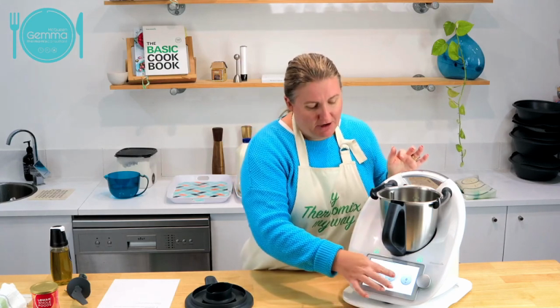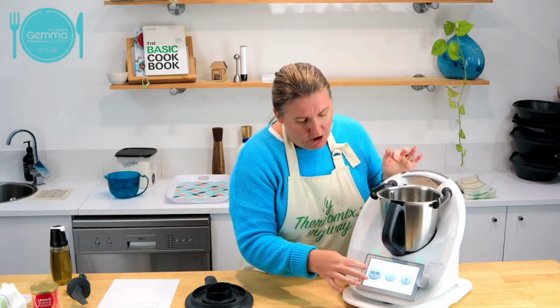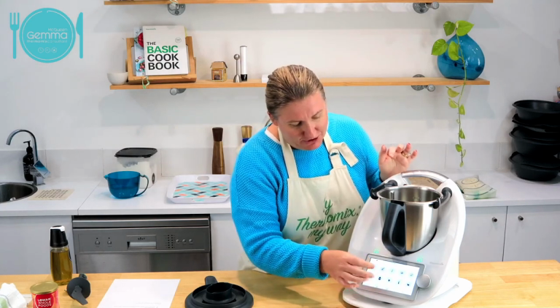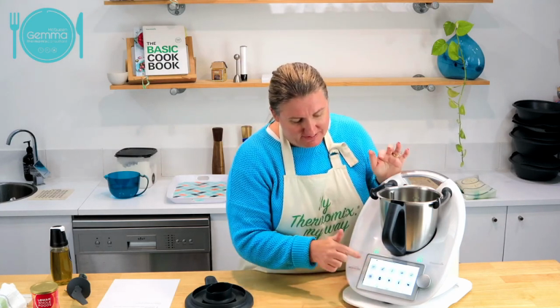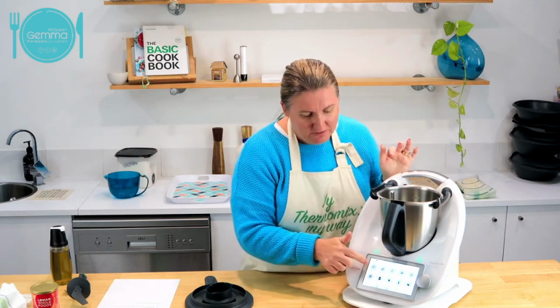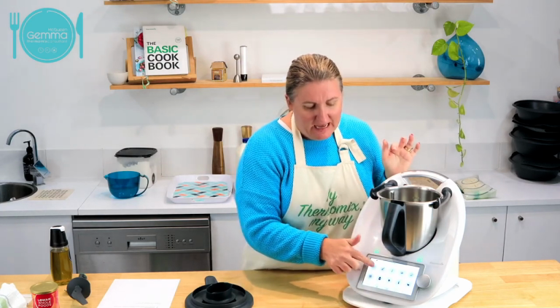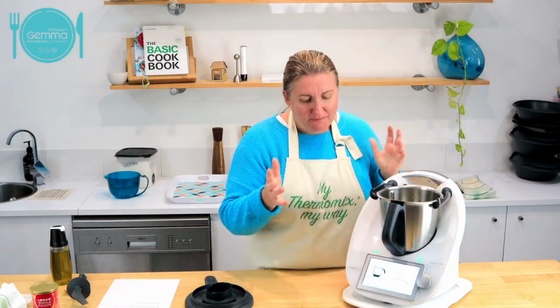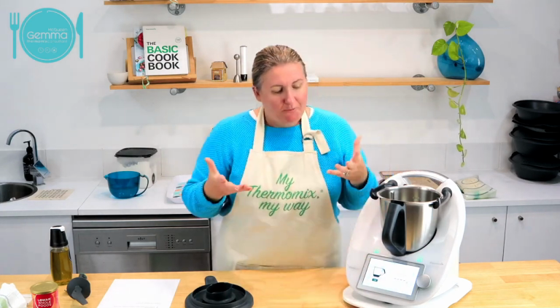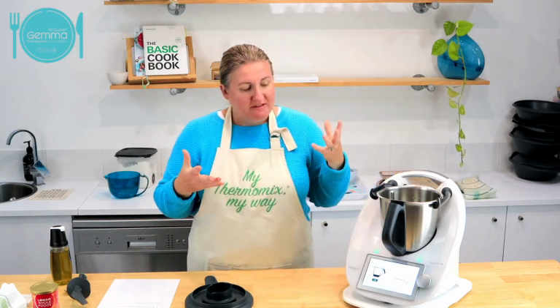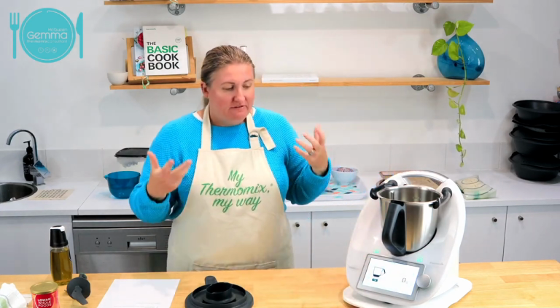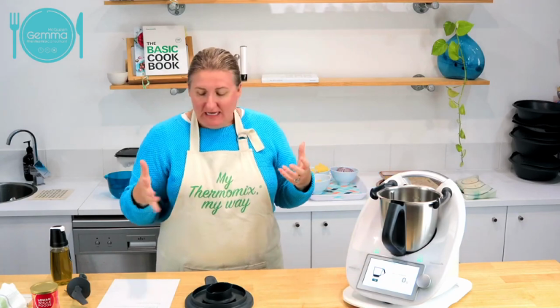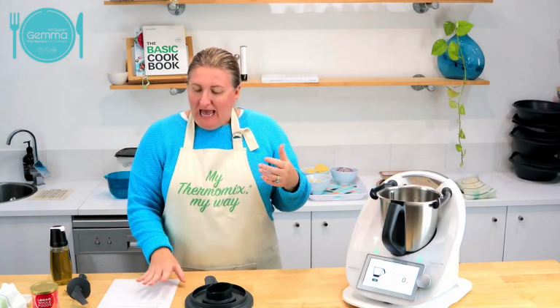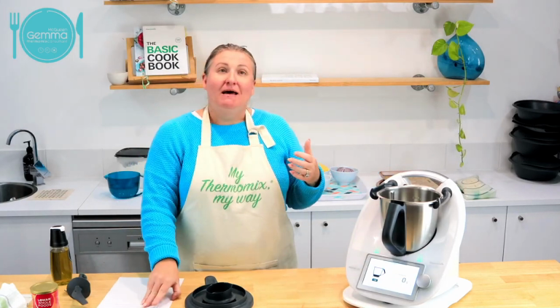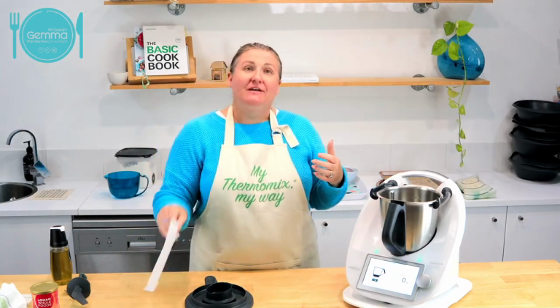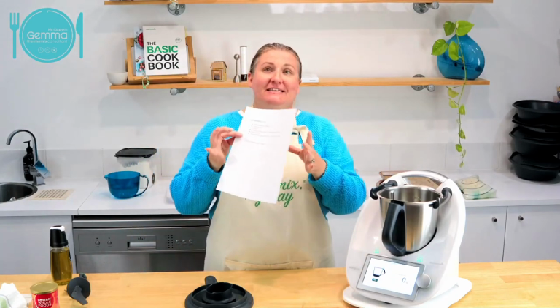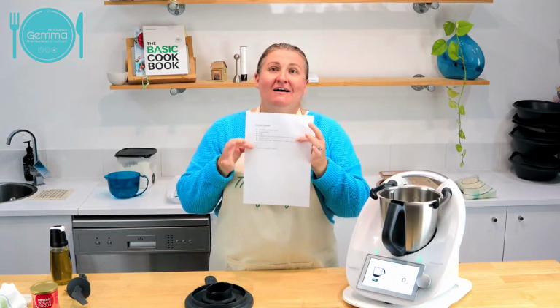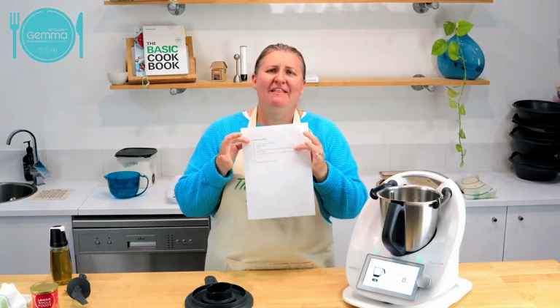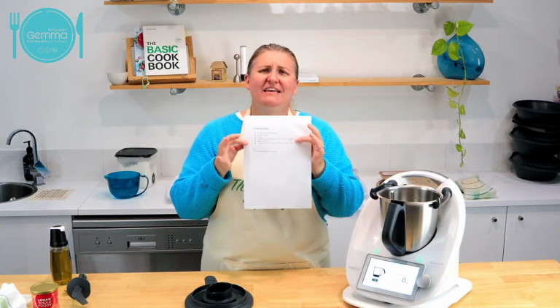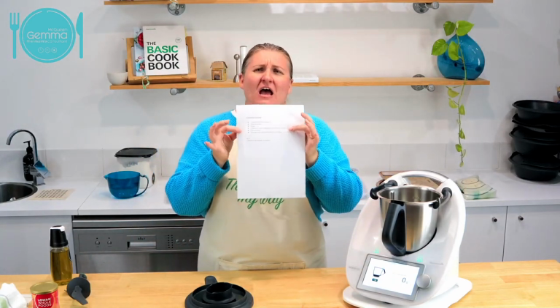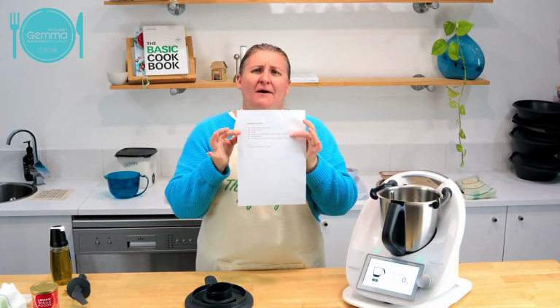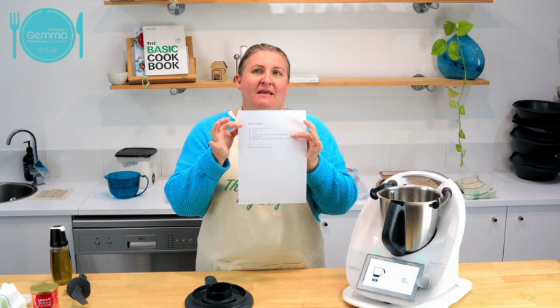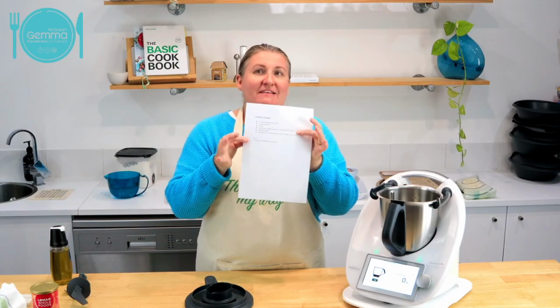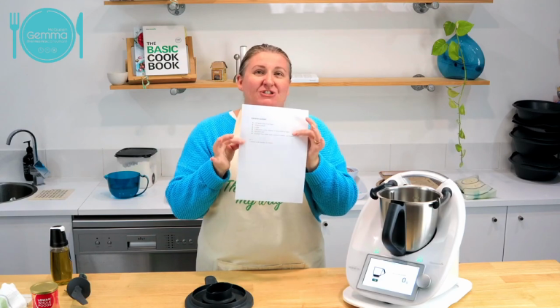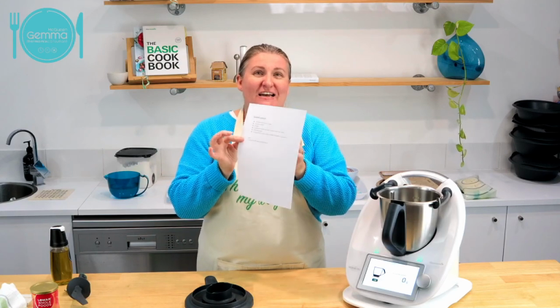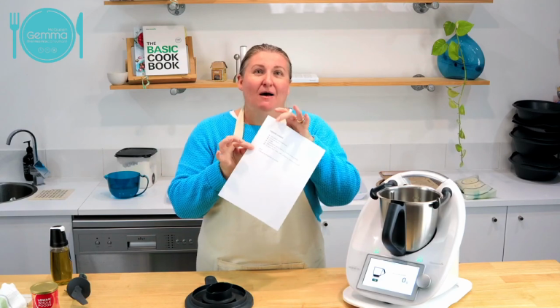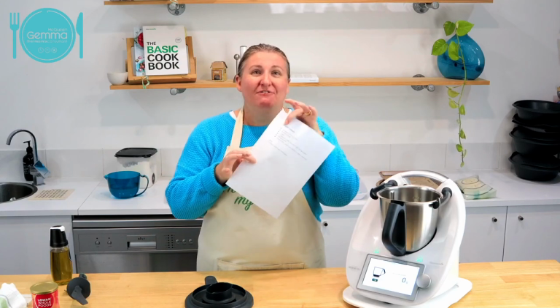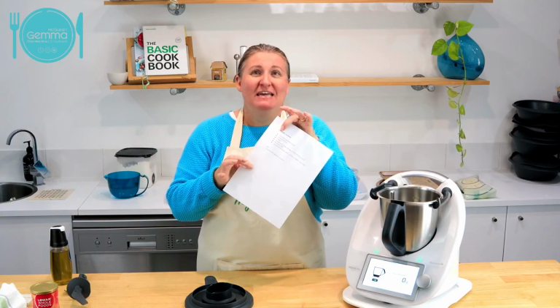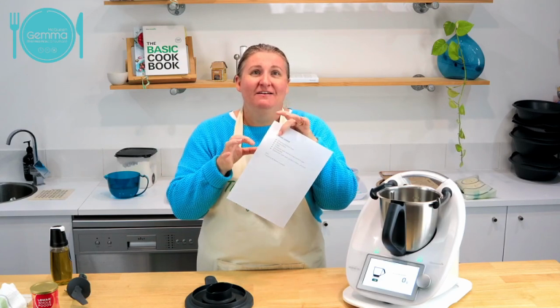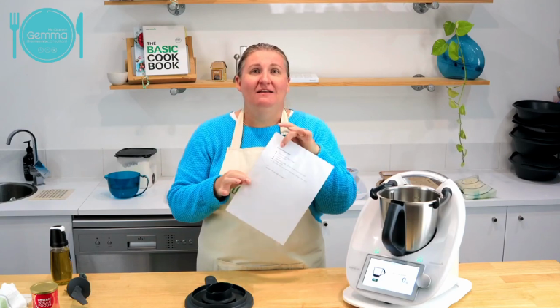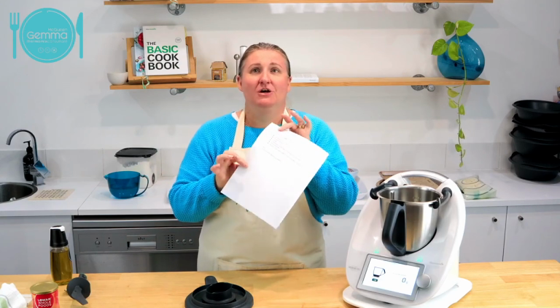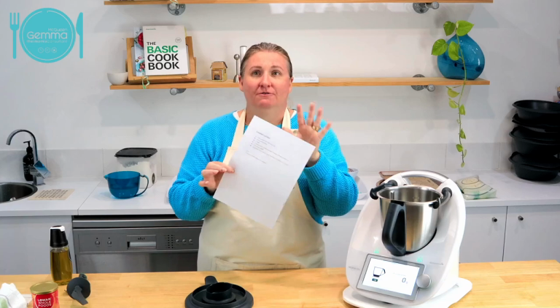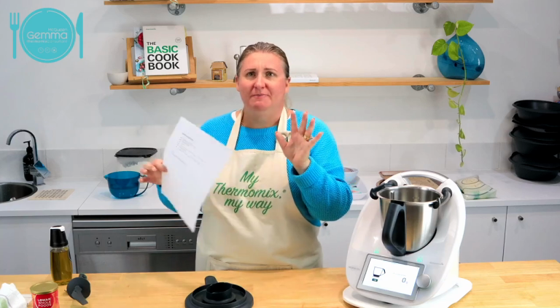I'm going to go over to the scales on my screen and bring up the scales manually. I've got my list of ingredients here and this is literally a put-everything-in-and-turn-it-on recipe.